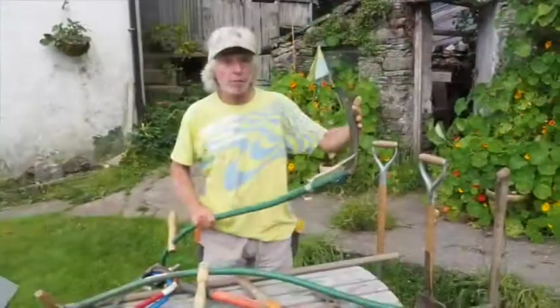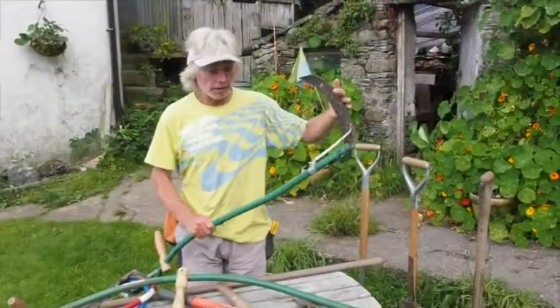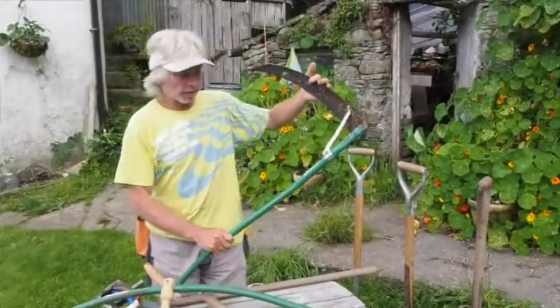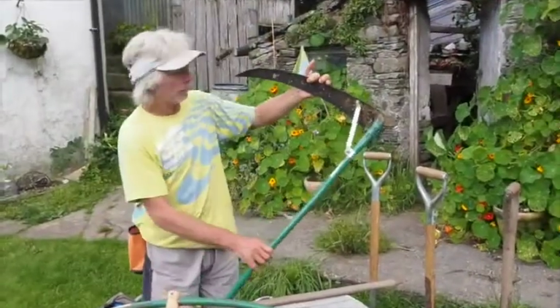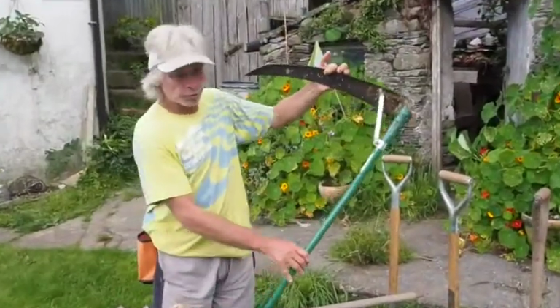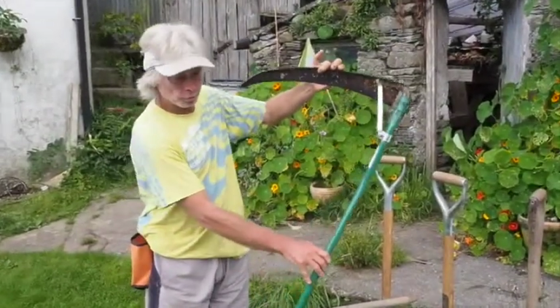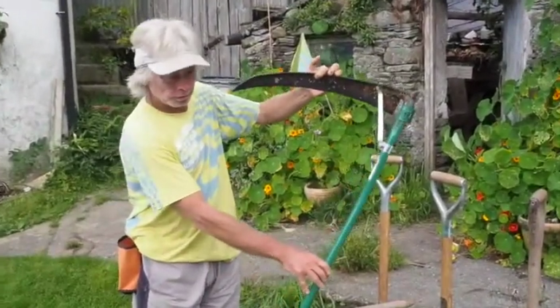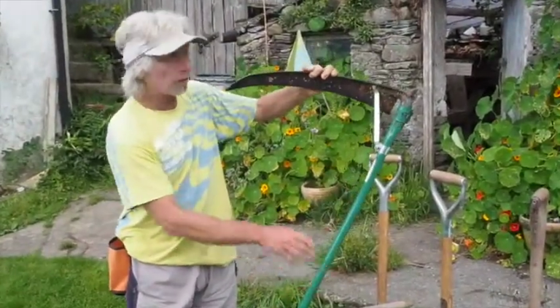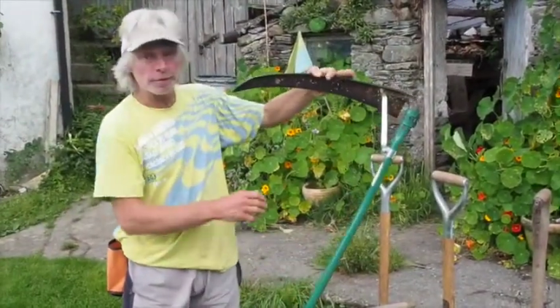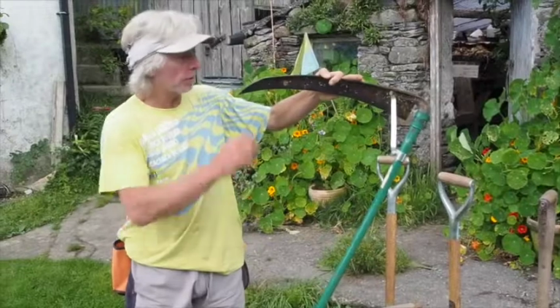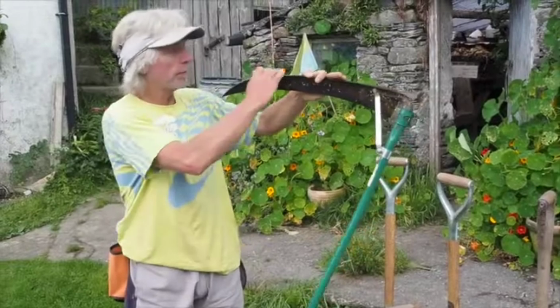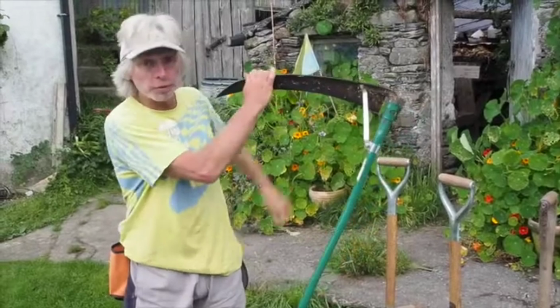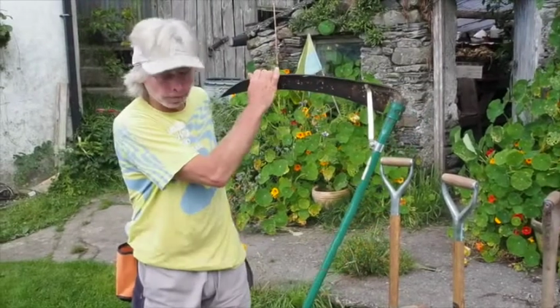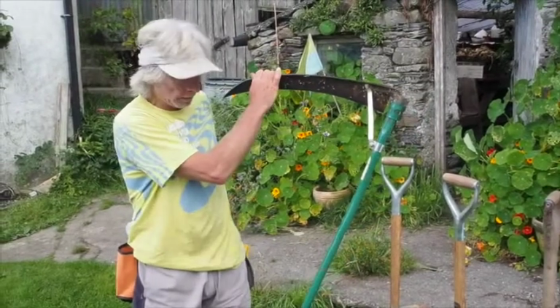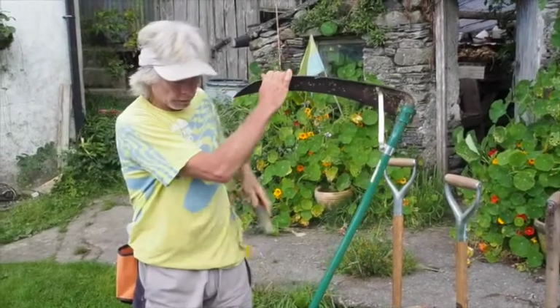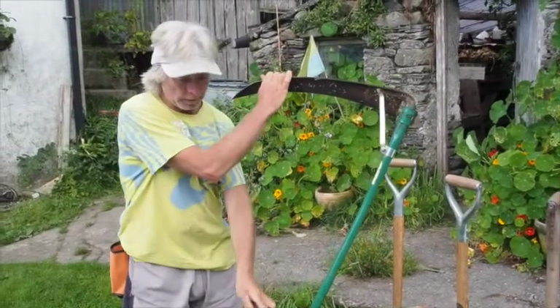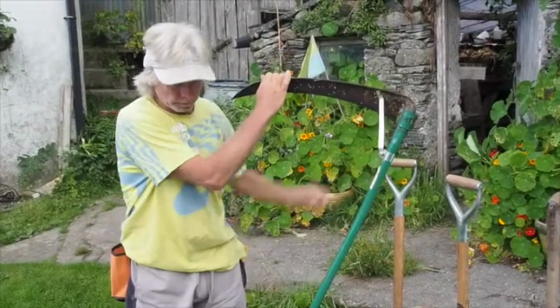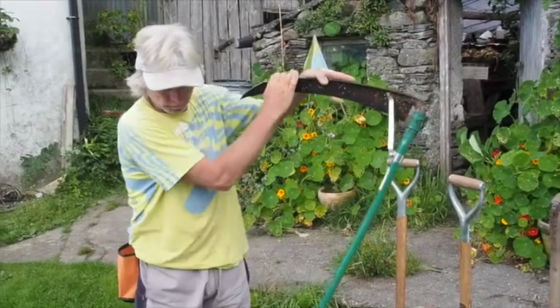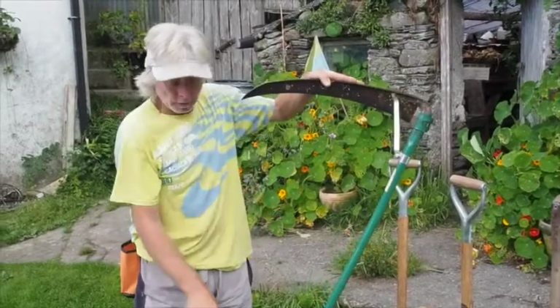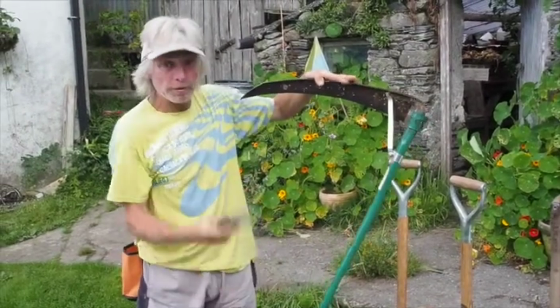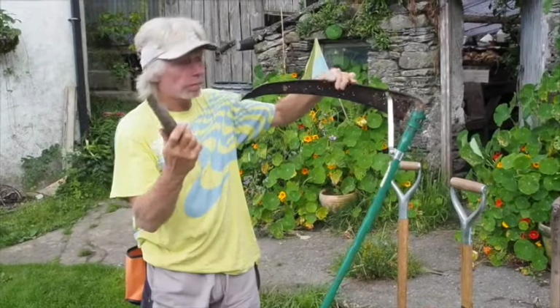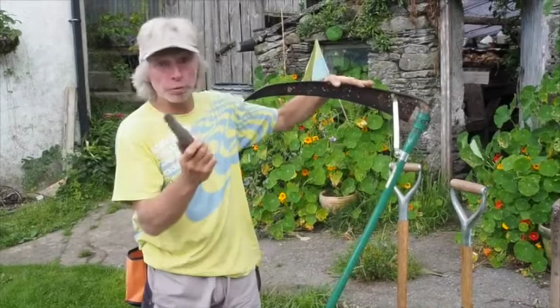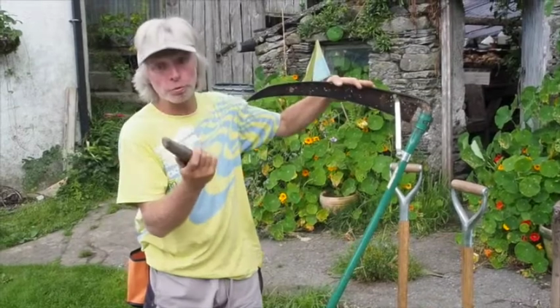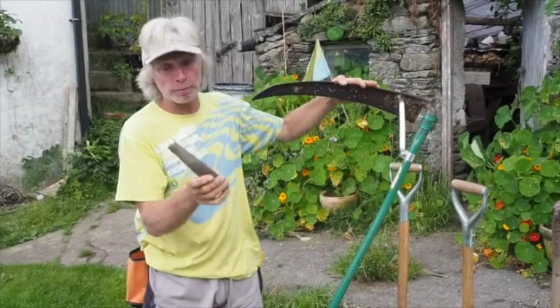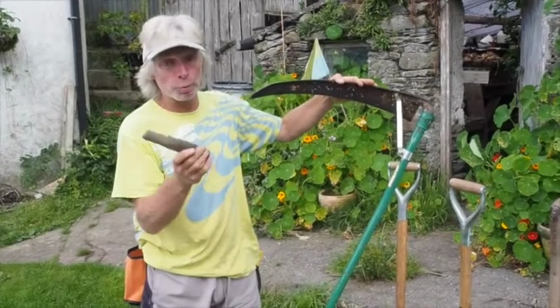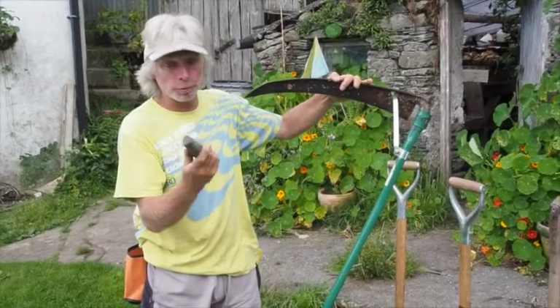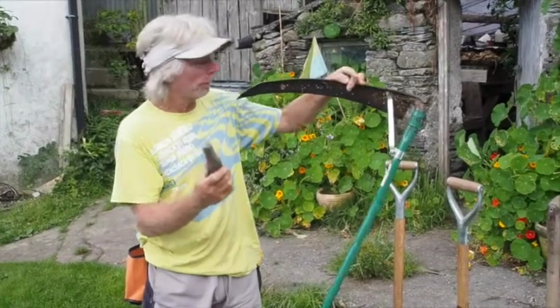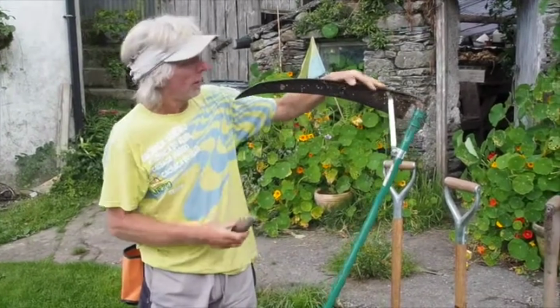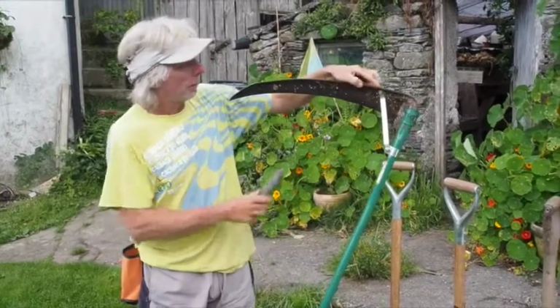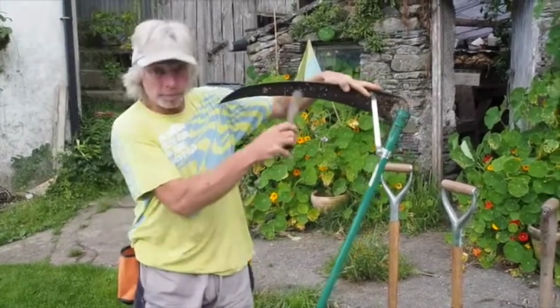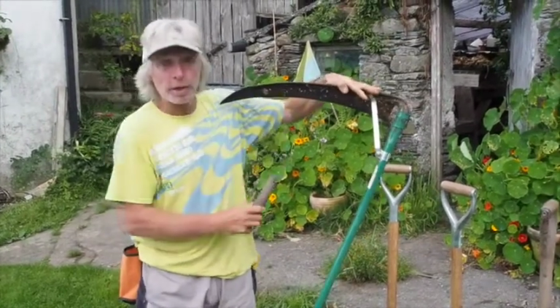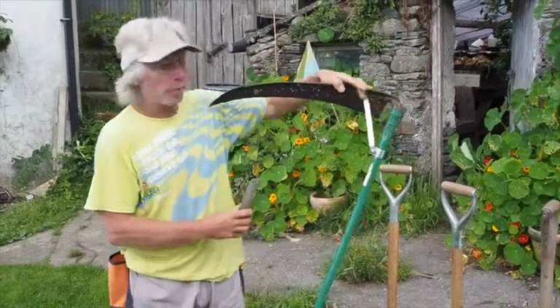Sharpening scythes, like most of the tools, is a little bit of an art — nothing too complicated. You need a whetstone, which I usually use dry because I haven't got any water or oil with me, but the stone is usually used wet.